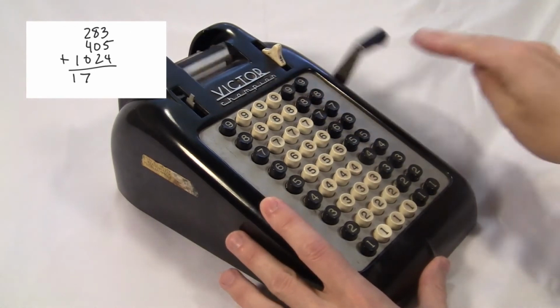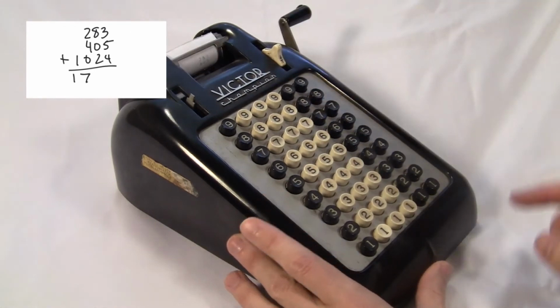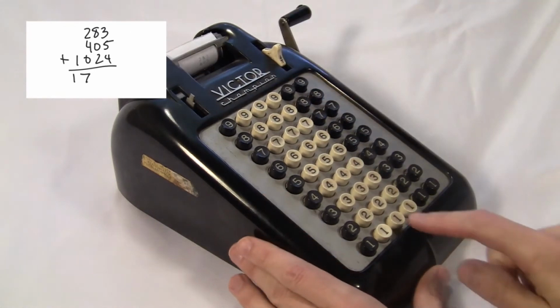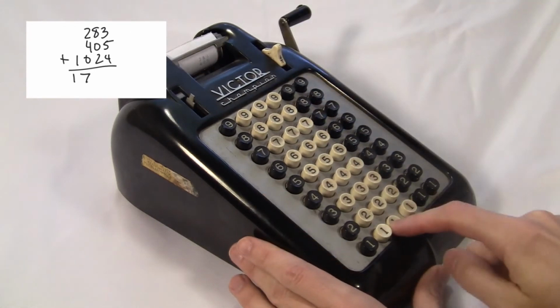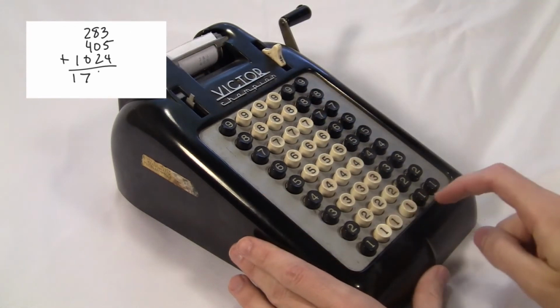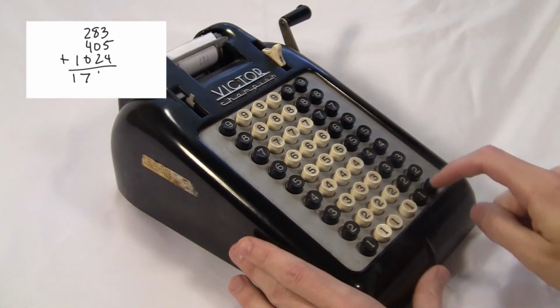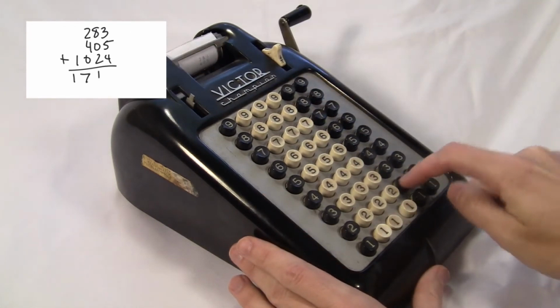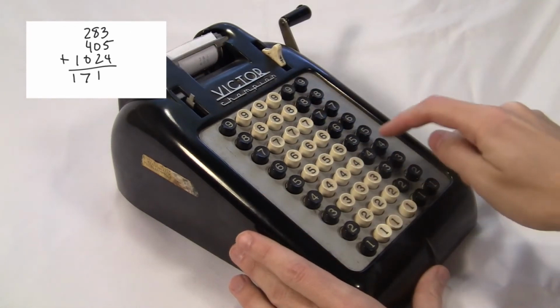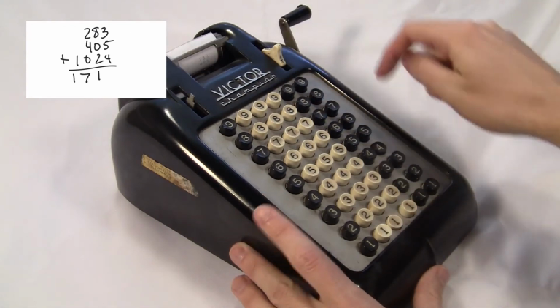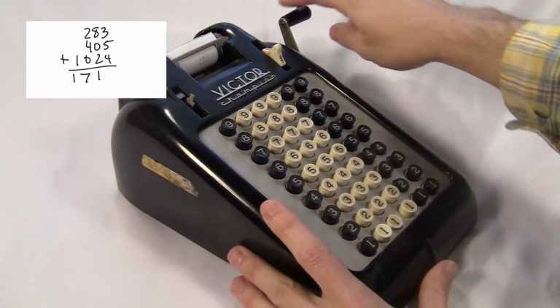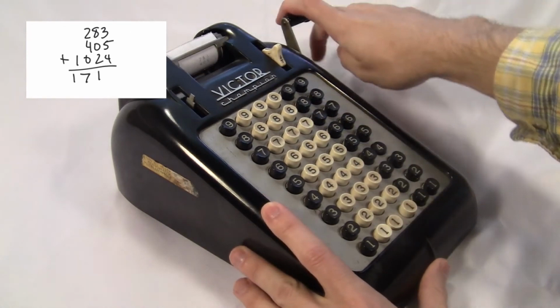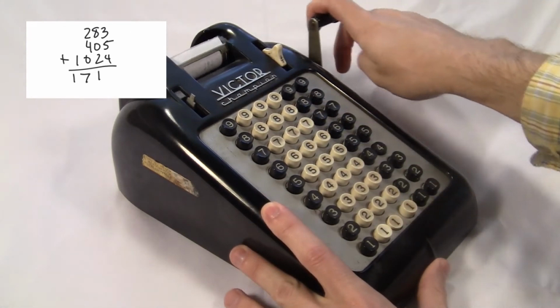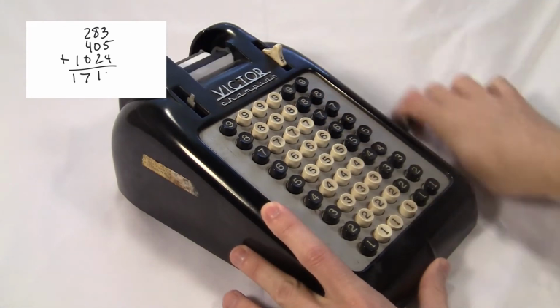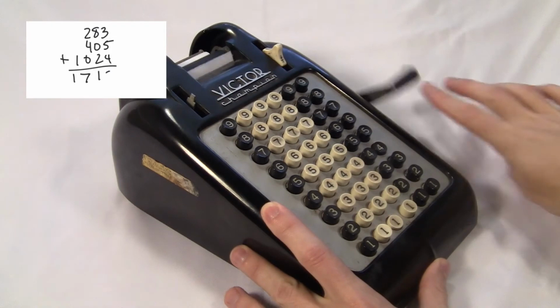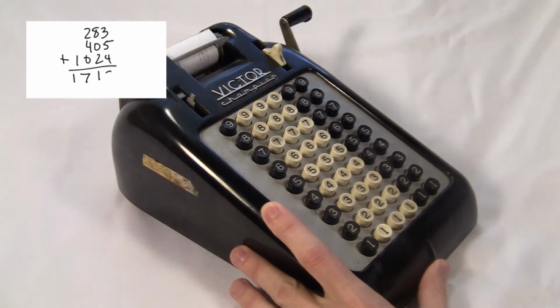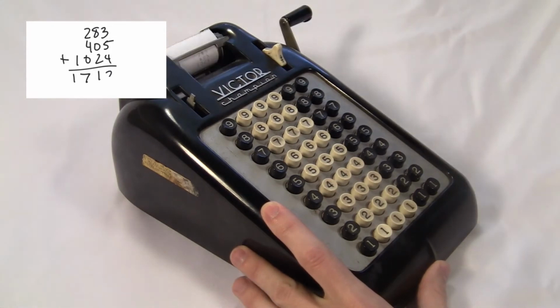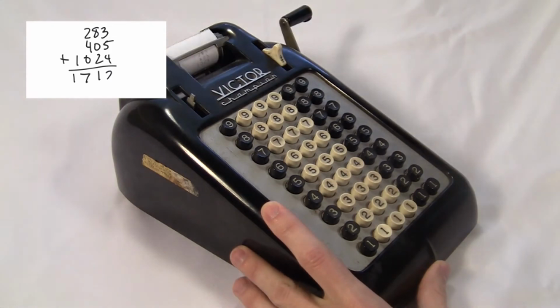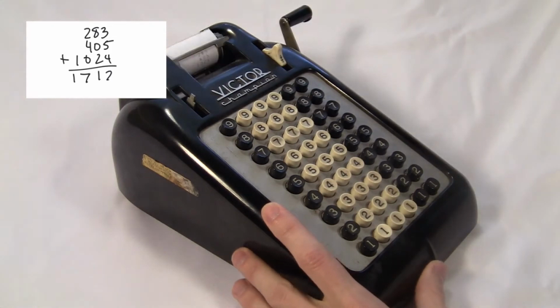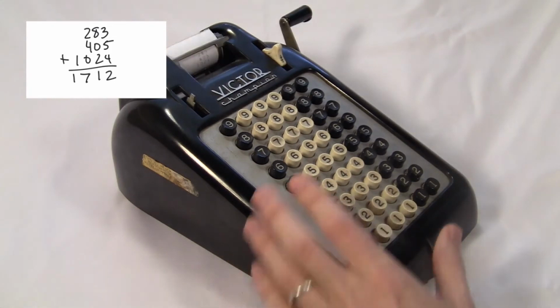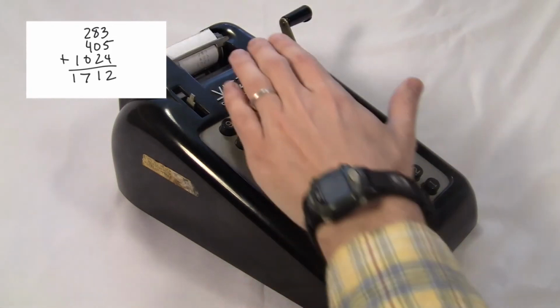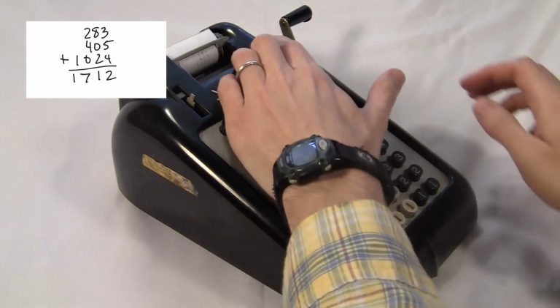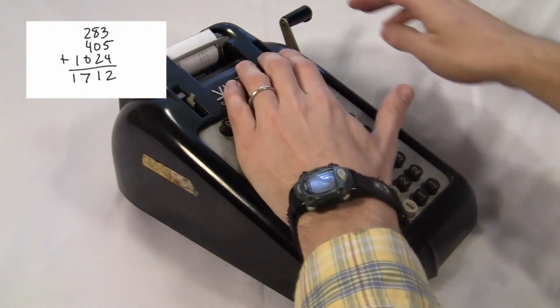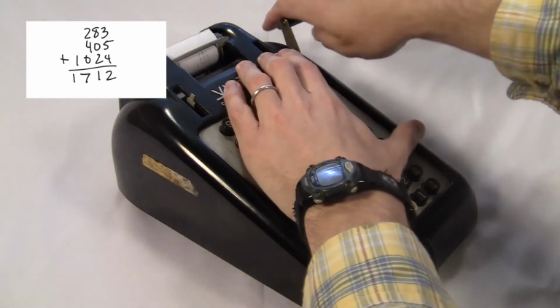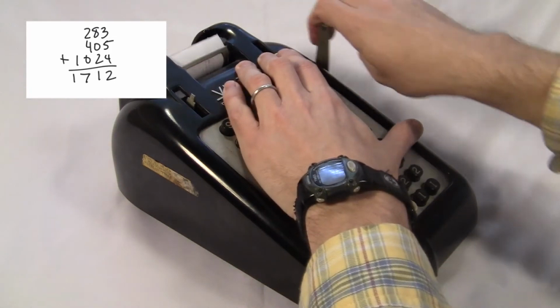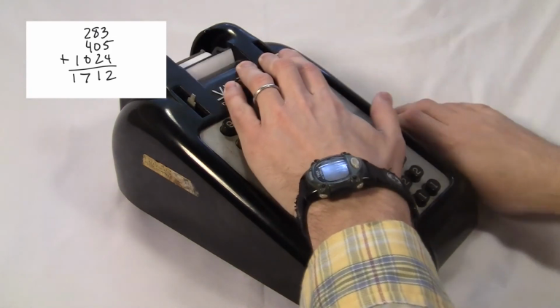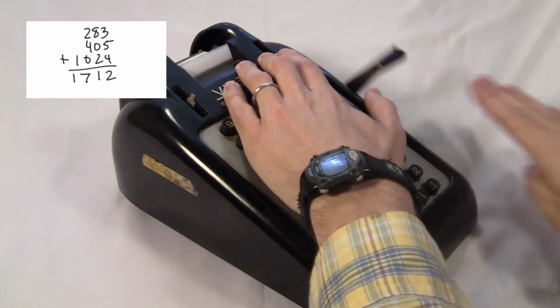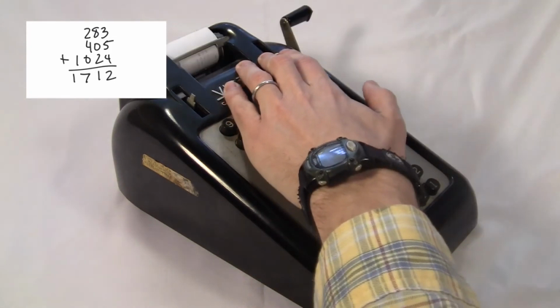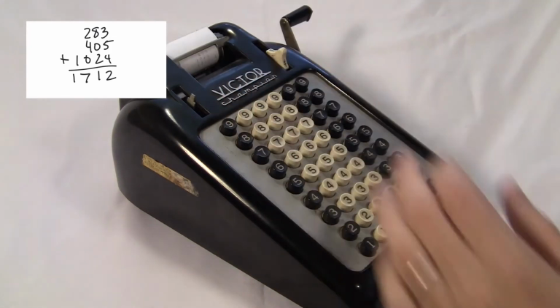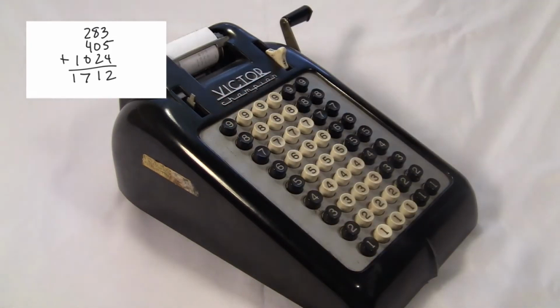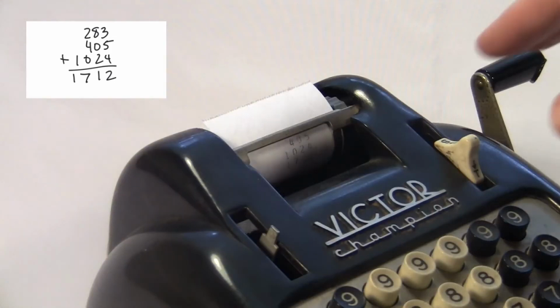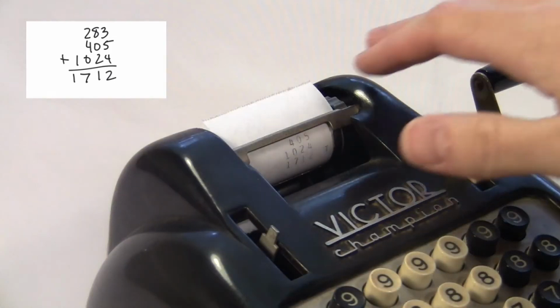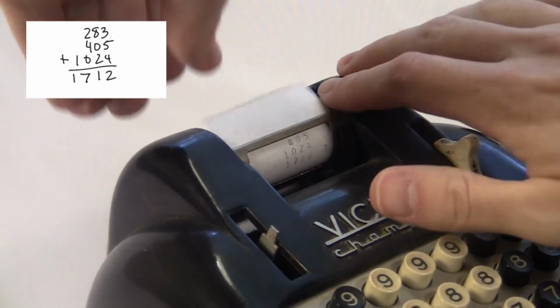Each time you pull the crank, it prints the number you typed. And to get the total and clear it to zero, you hold the total button down towards you while you pull the crank.